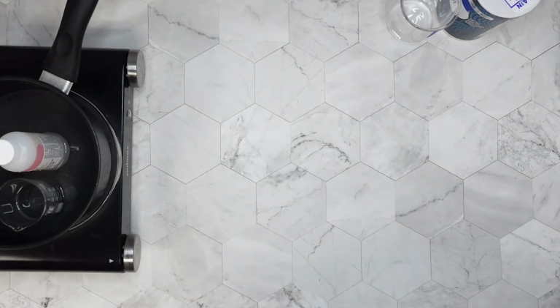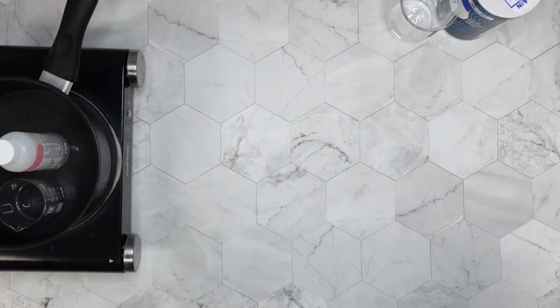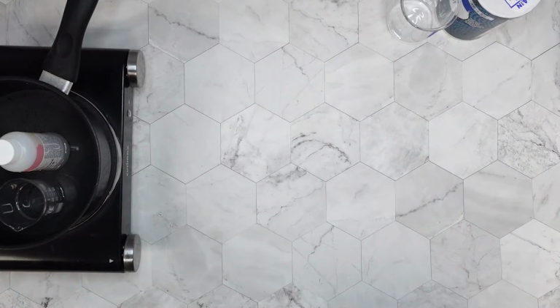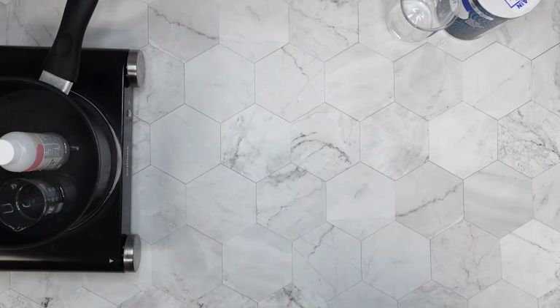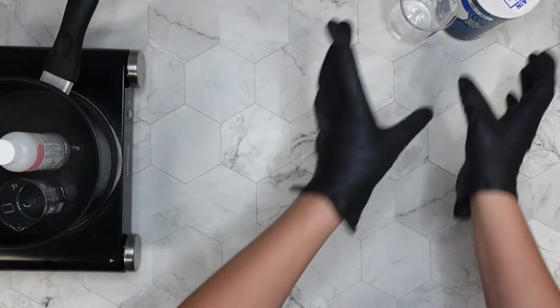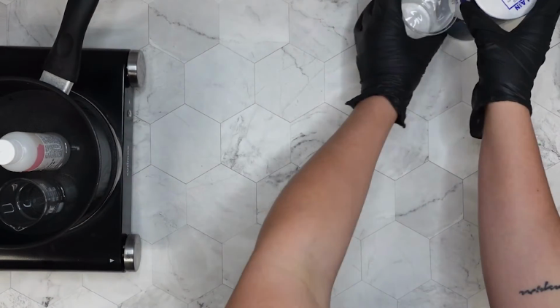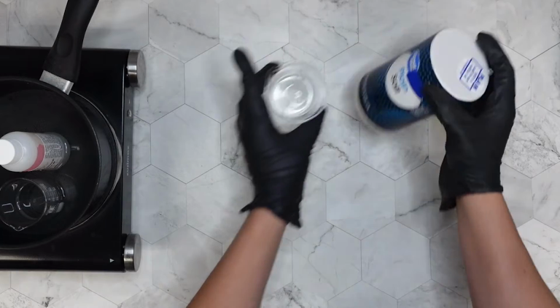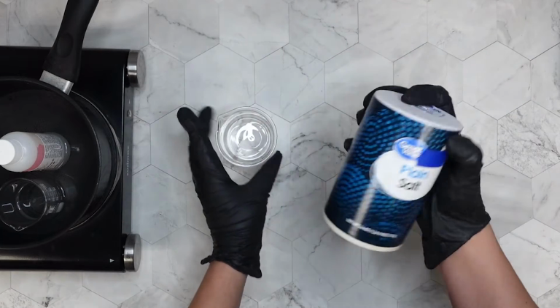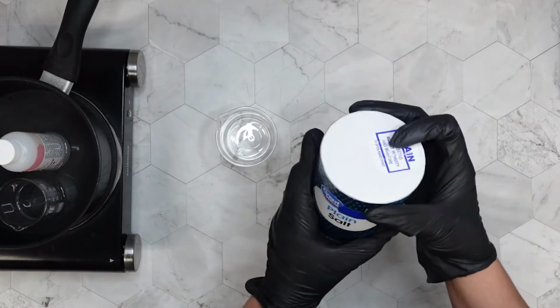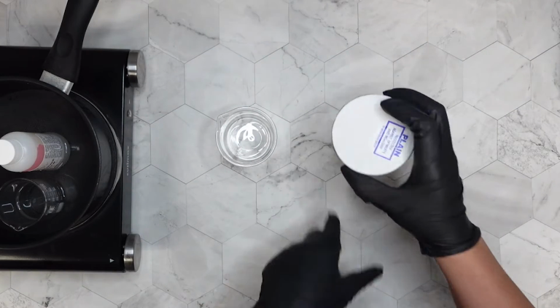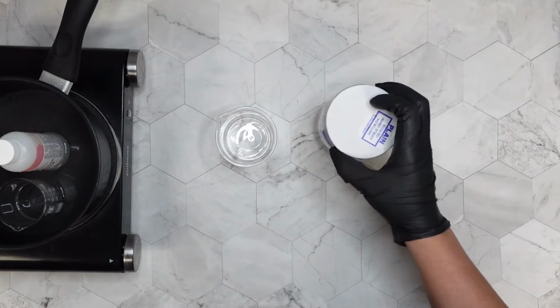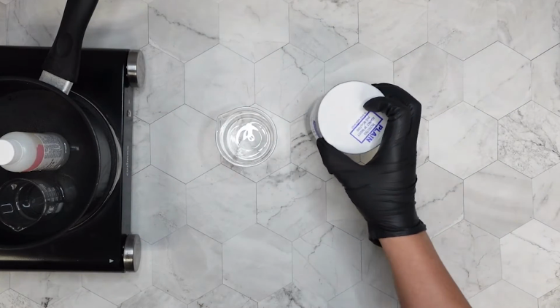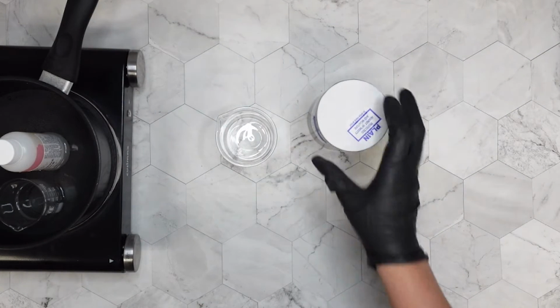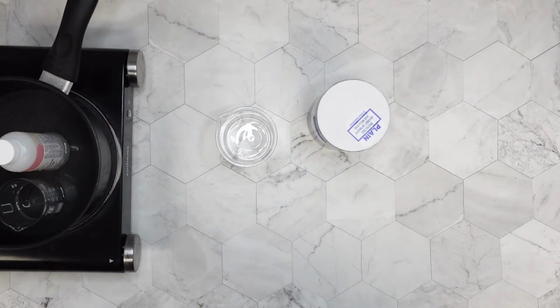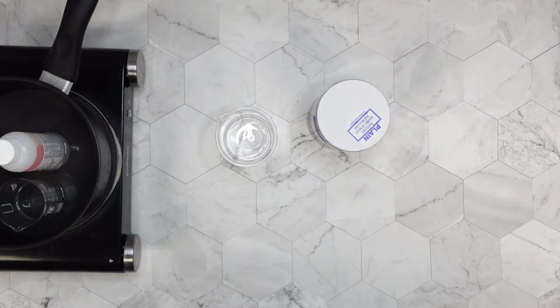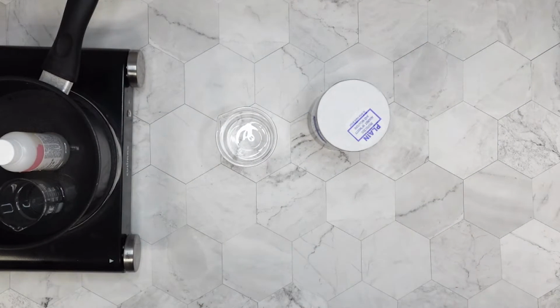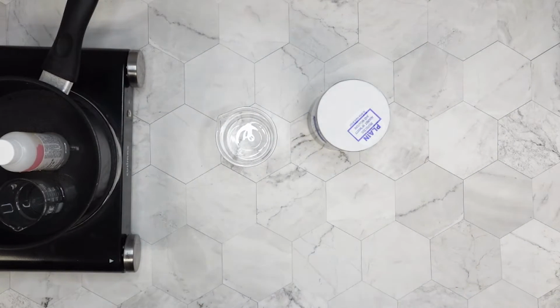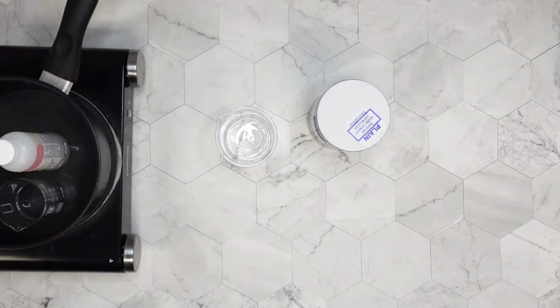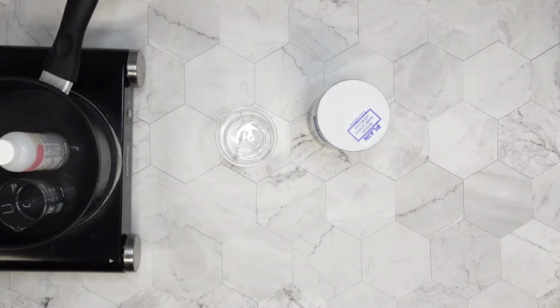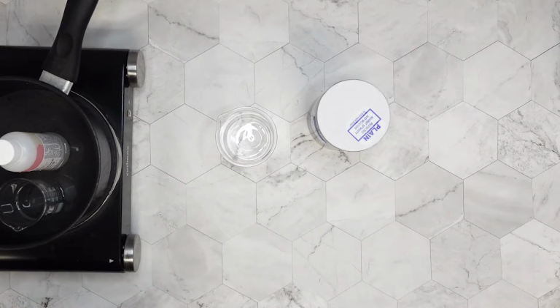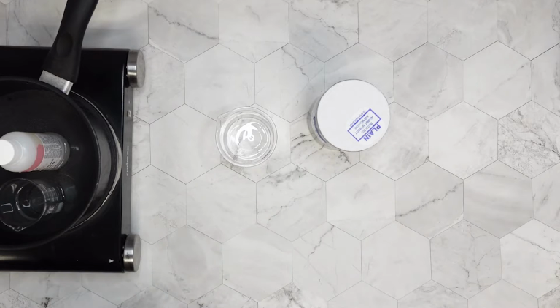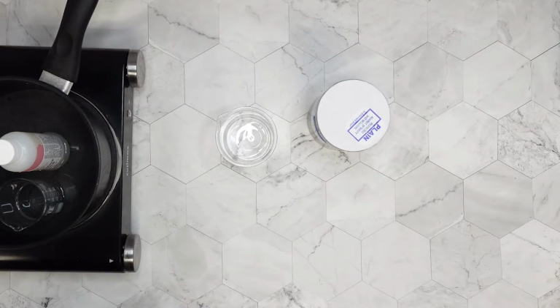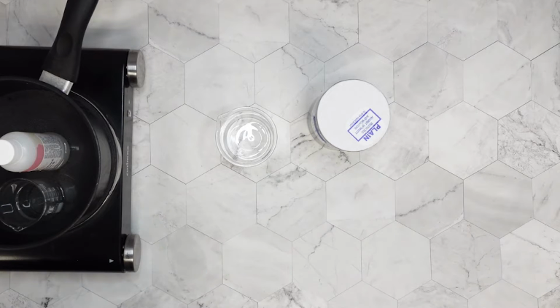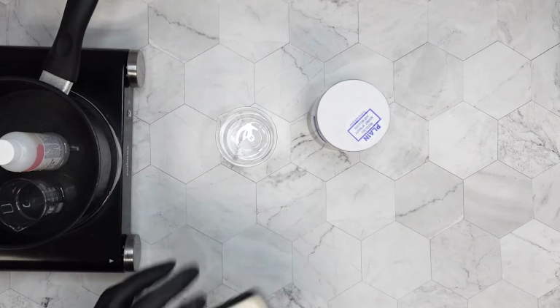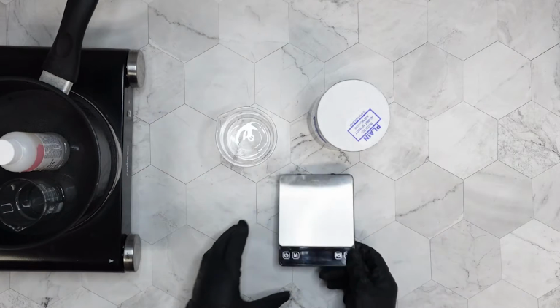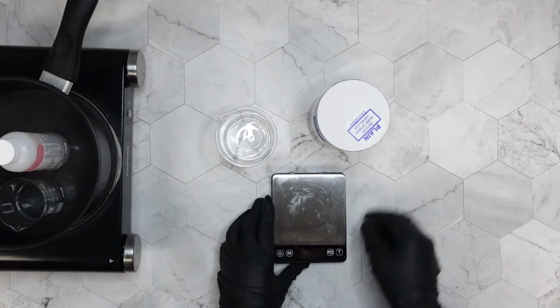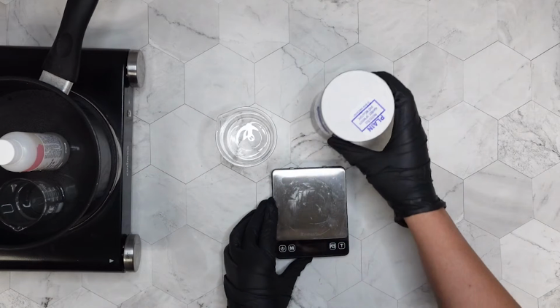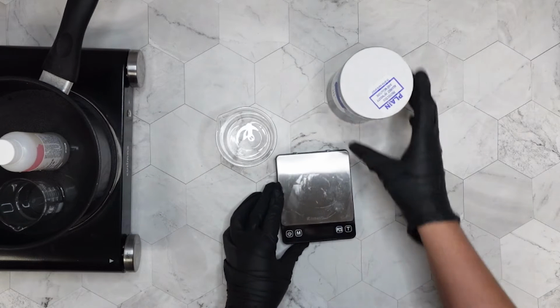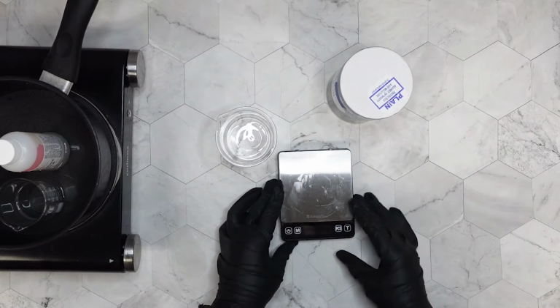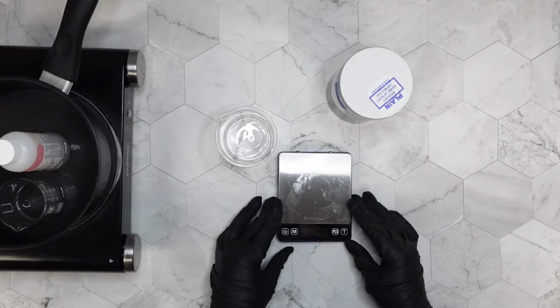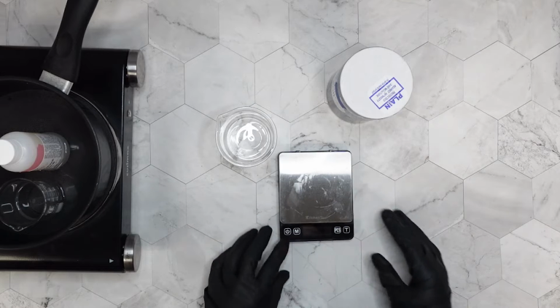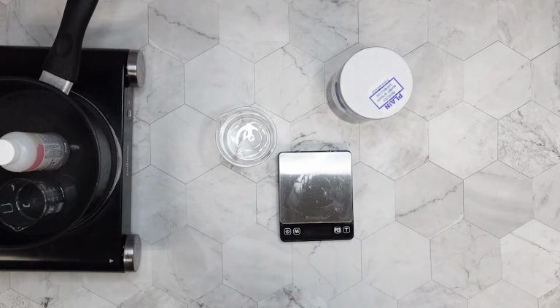I noticed that my Glucose D was quite thick, so I decided to add it to a warm water bath. It is in a pot right now, but that pot is not on — I just had to create some warm water, so it's sitting over there while I prep the rest of the thickeners.